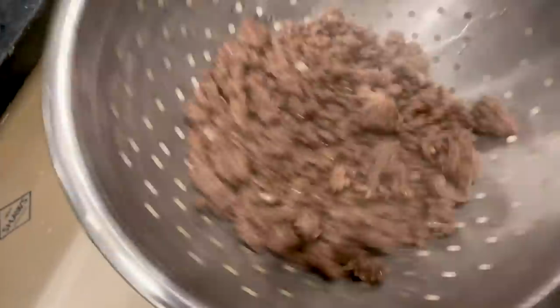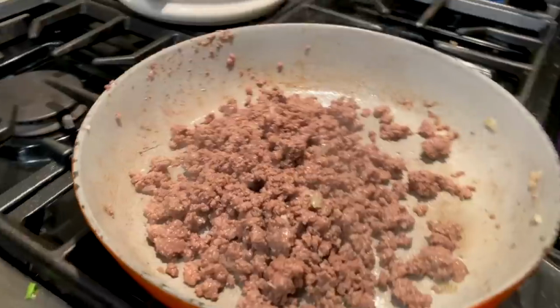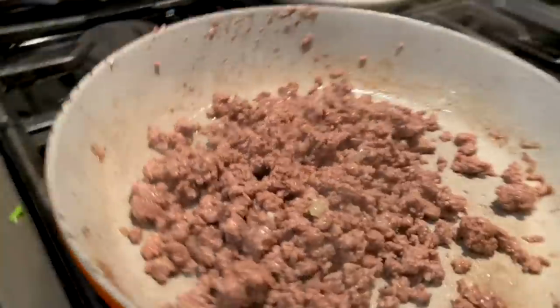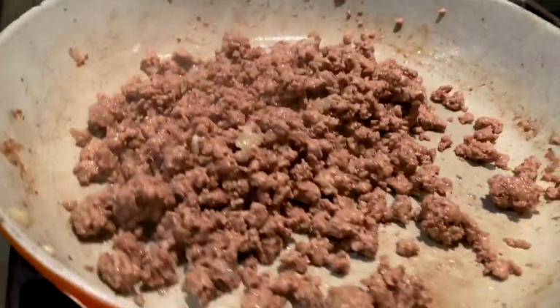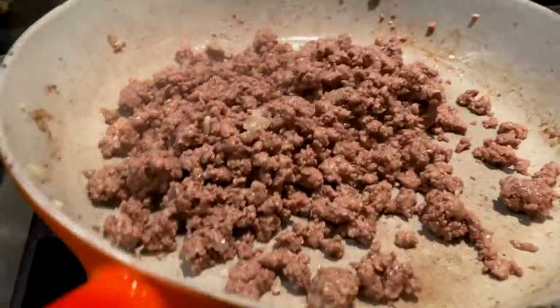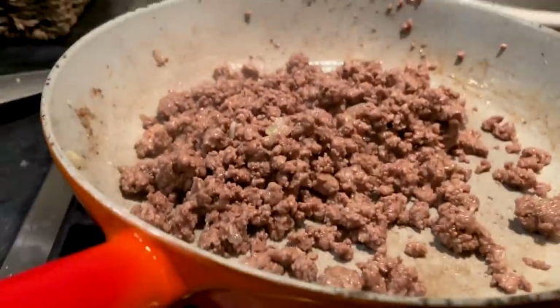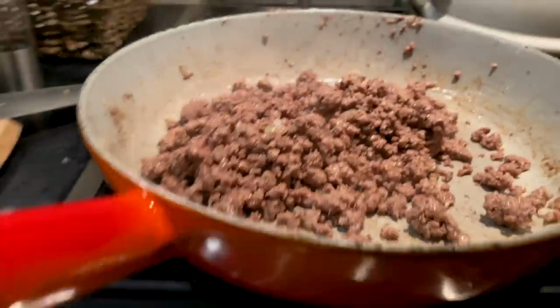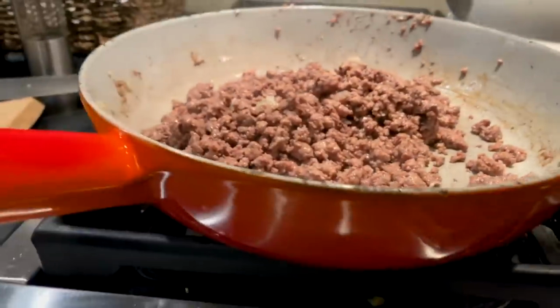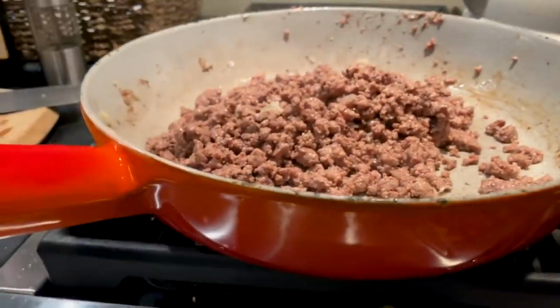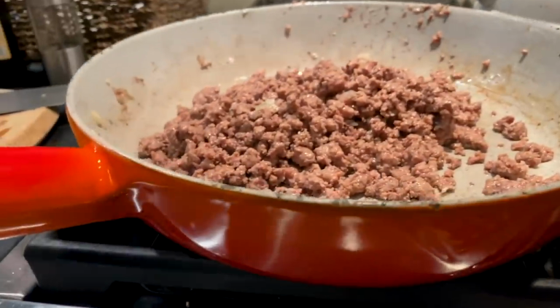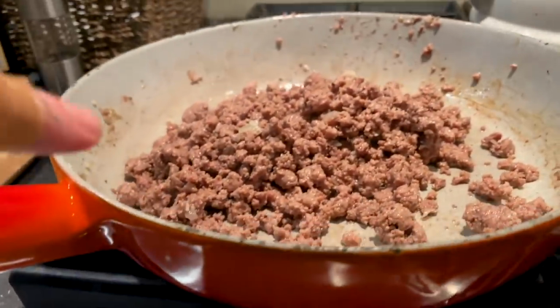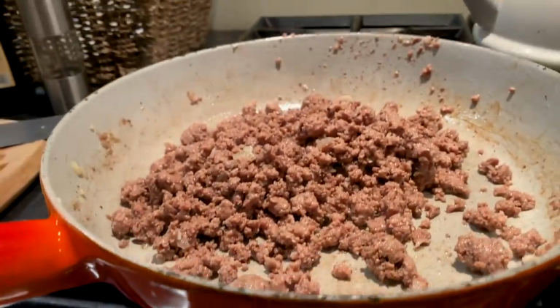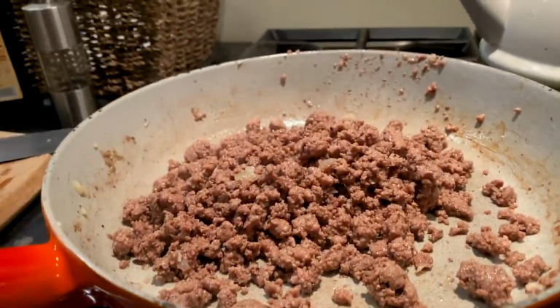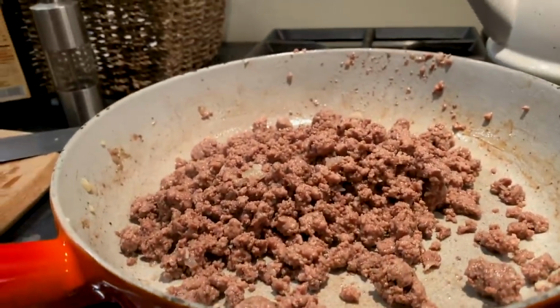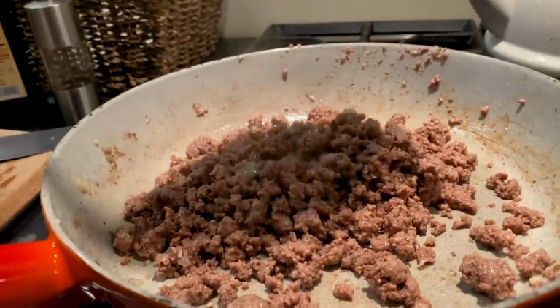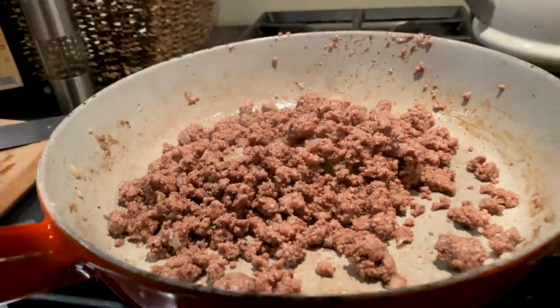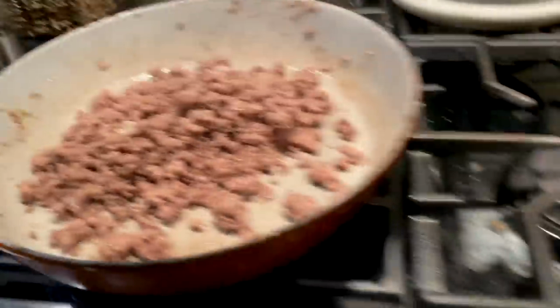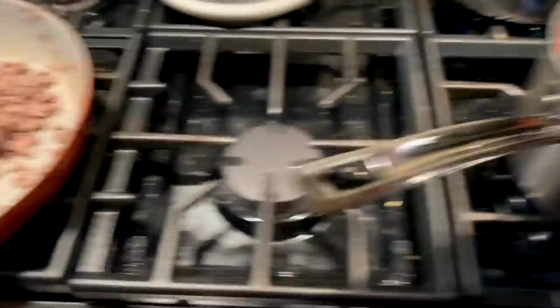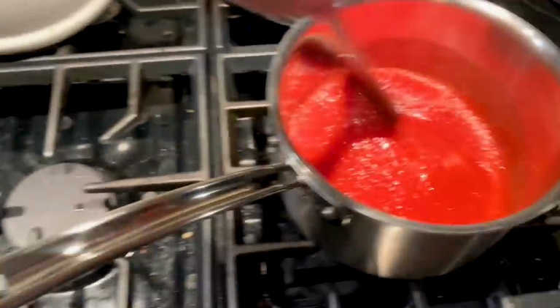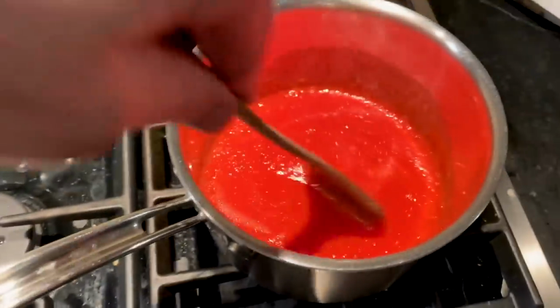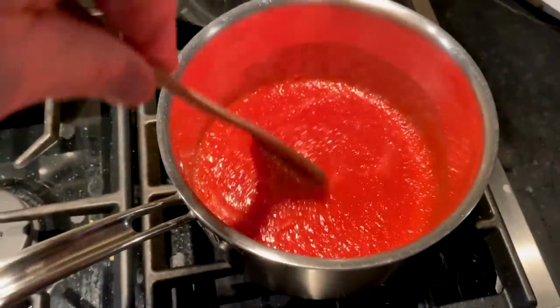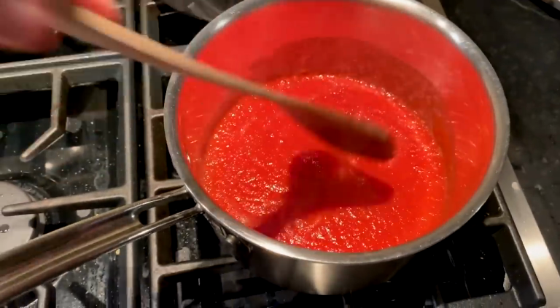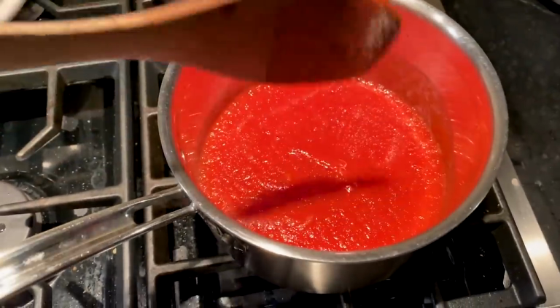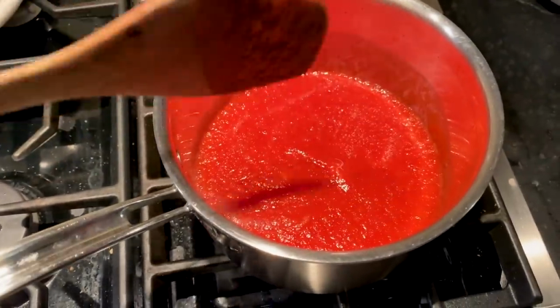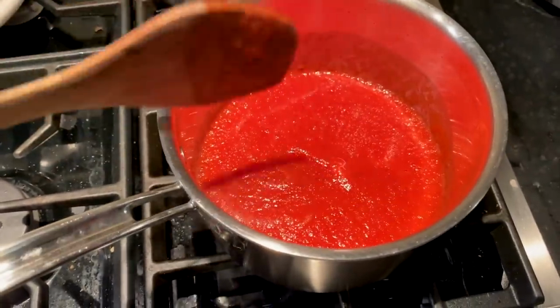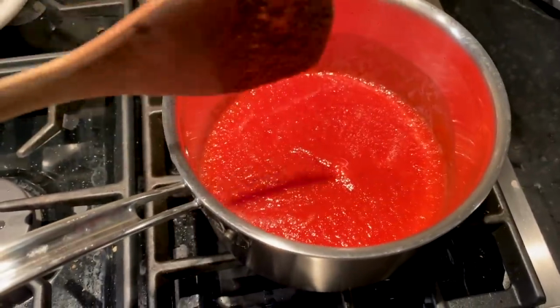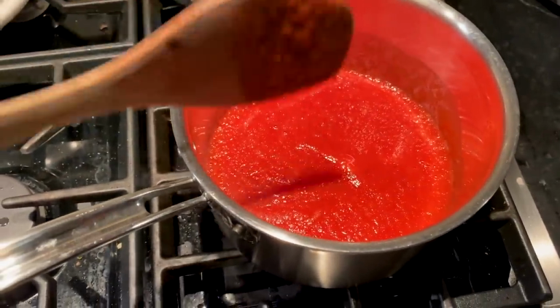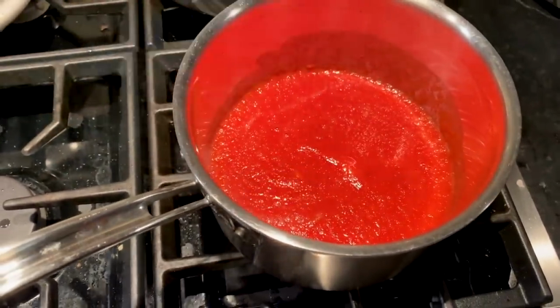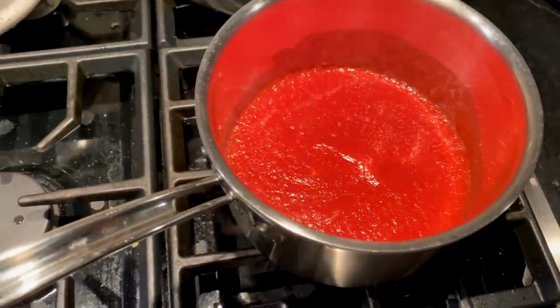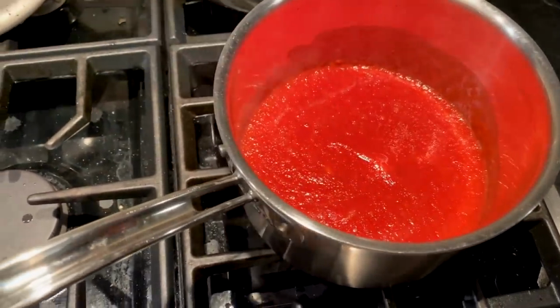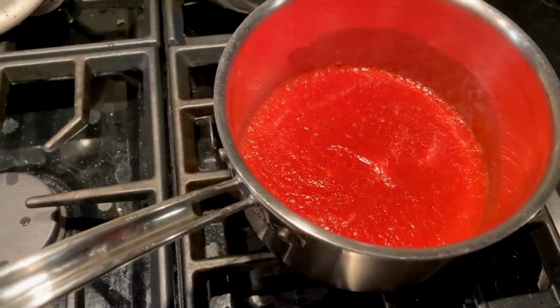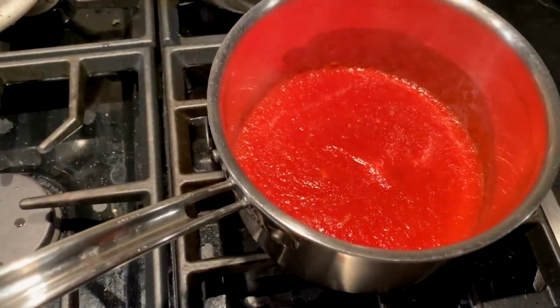We're just gonna let that sit until the sauce has reduced a little bit and thickened up. Then we just add it to the sauce and our bolognese is done.